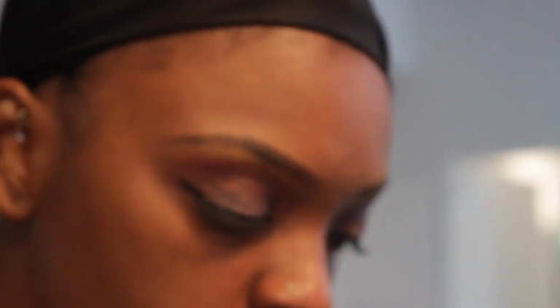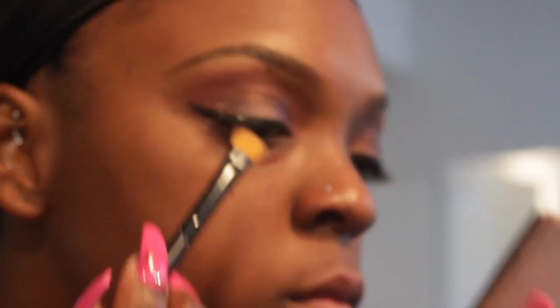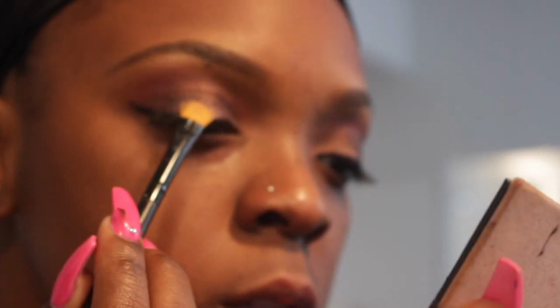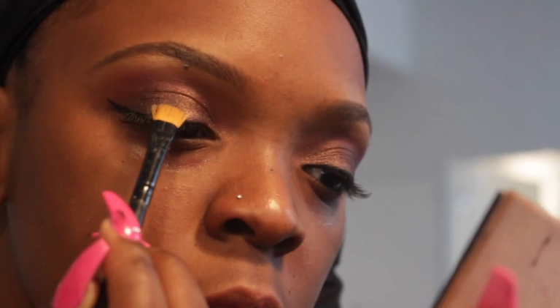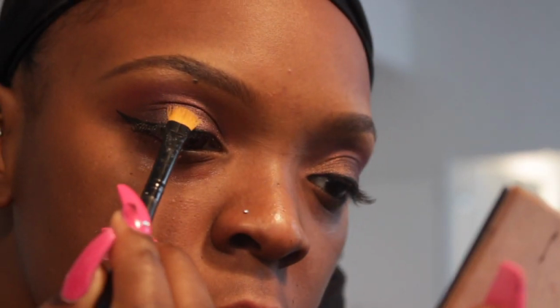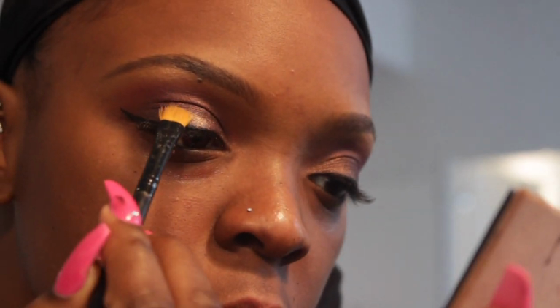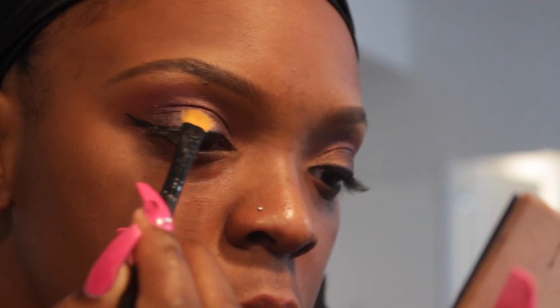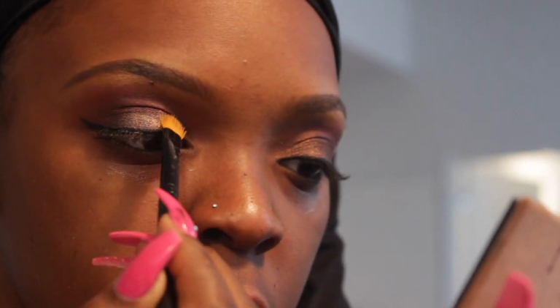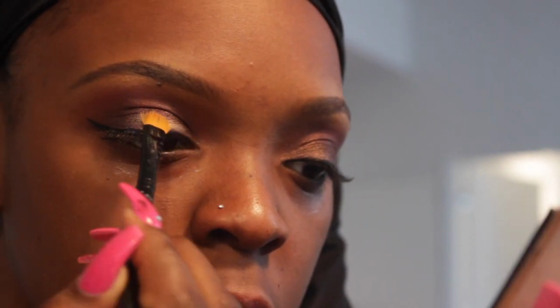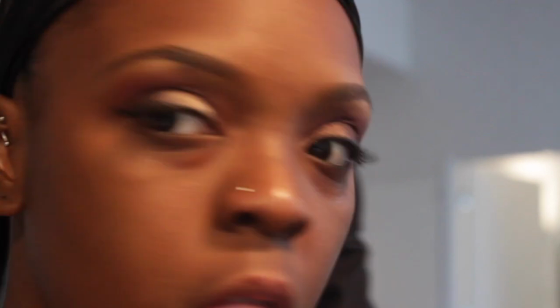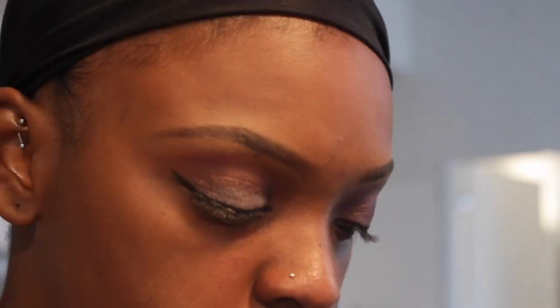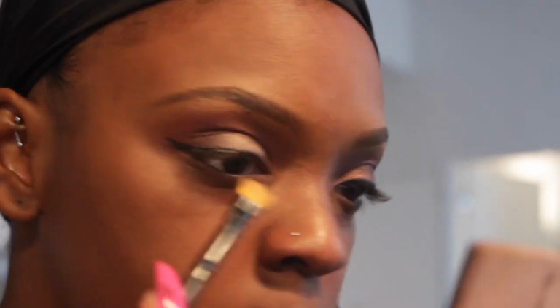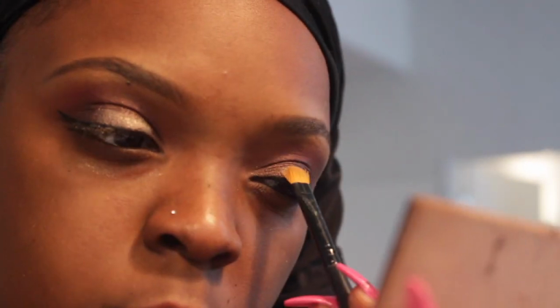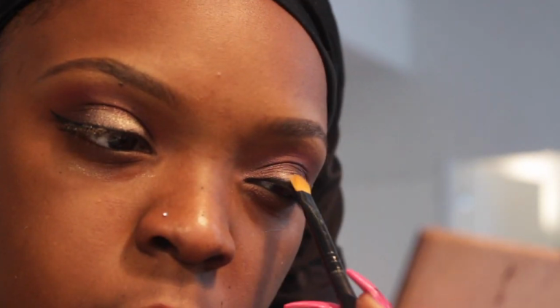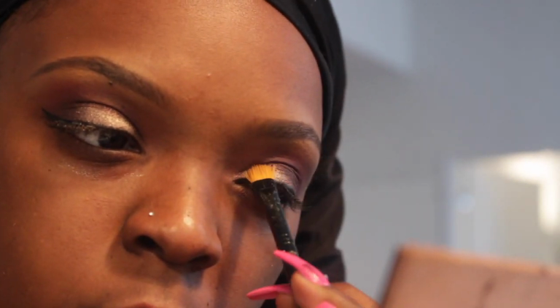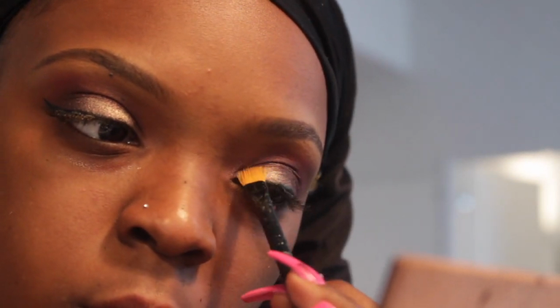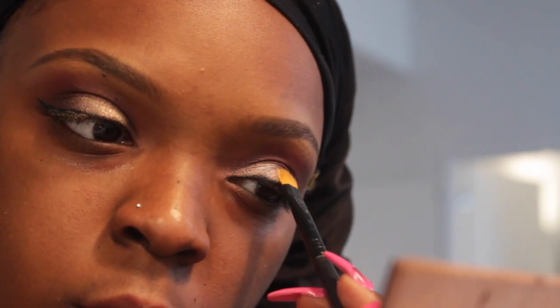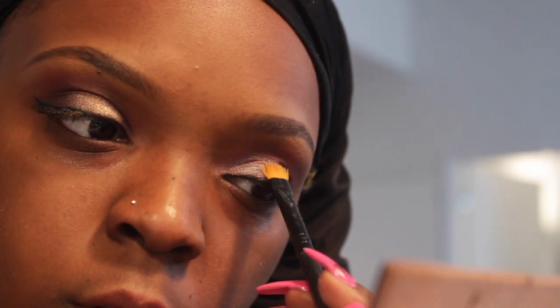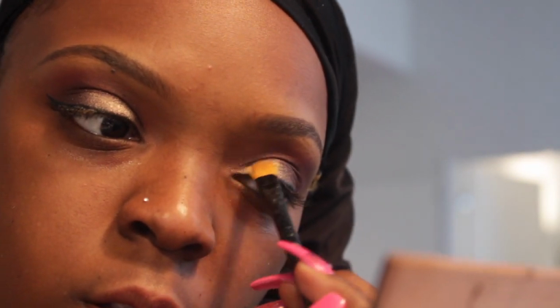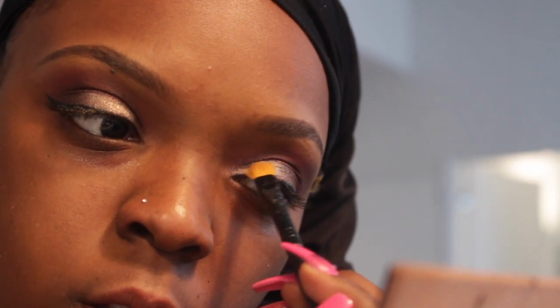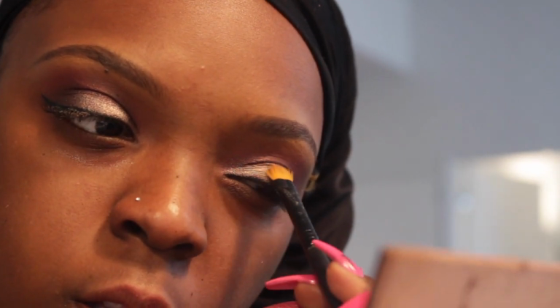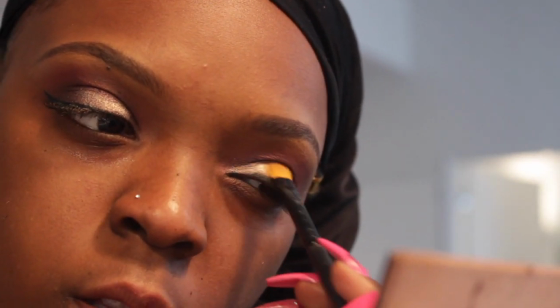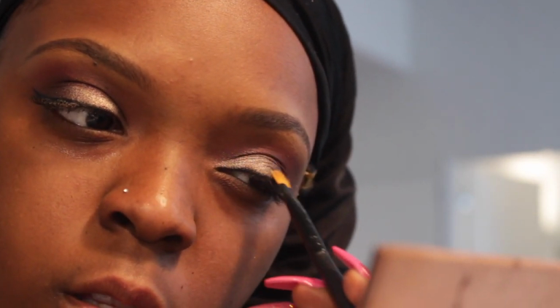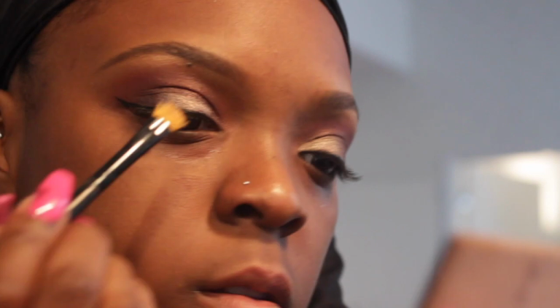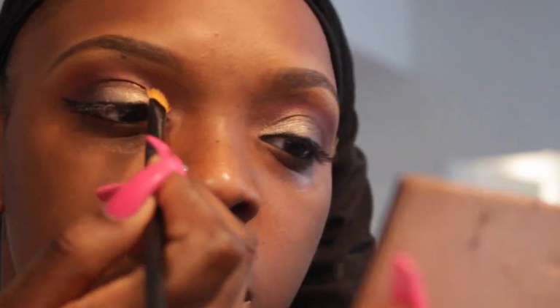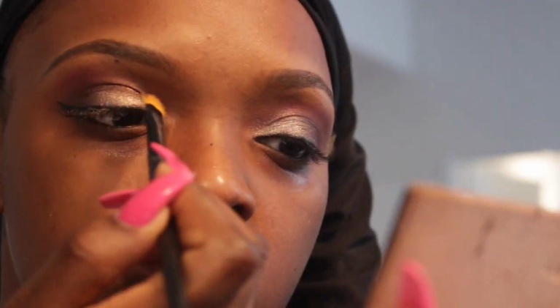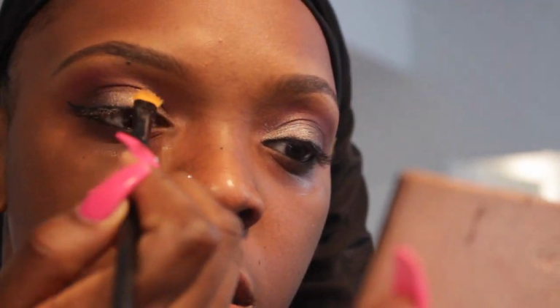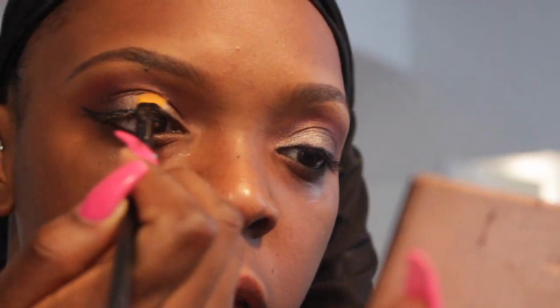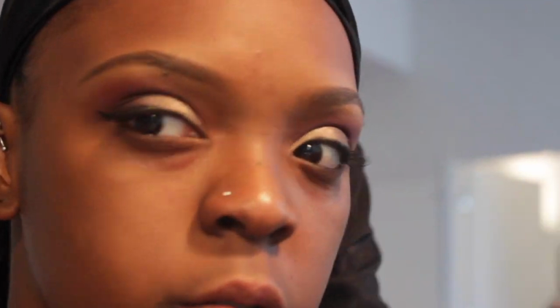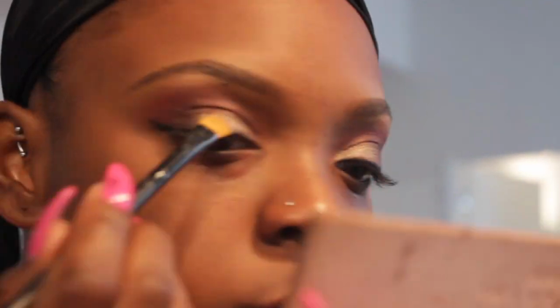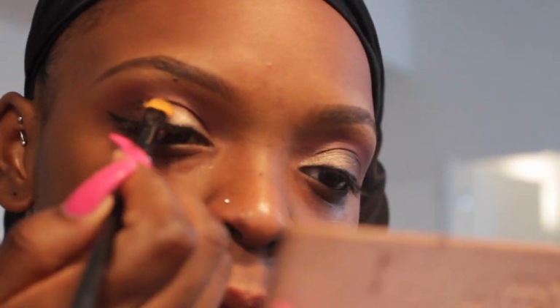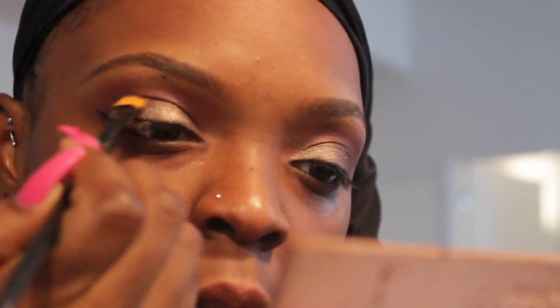This is from the Modern Renaissance palette by Anastasia Beverly Hills. I honestly just want a little bit more pop in my eyes because the color was very dark and I was wearing a bright color.